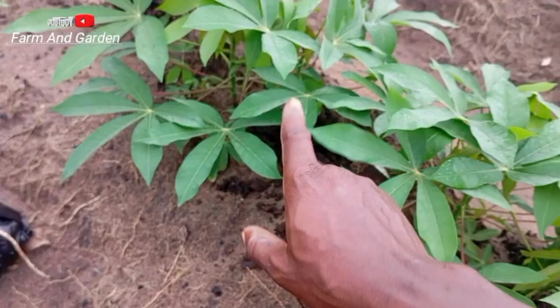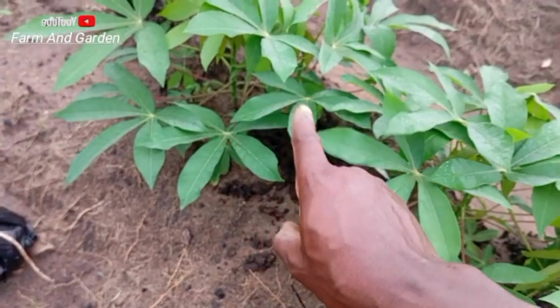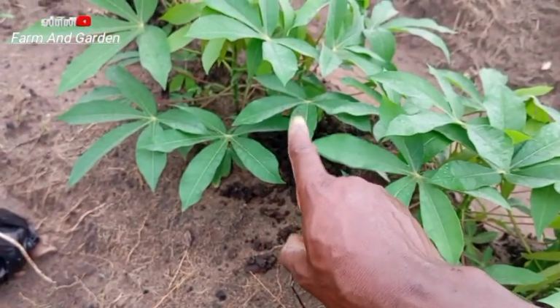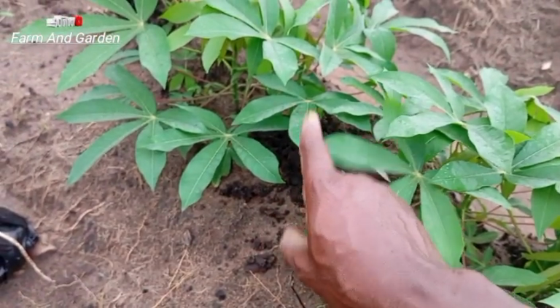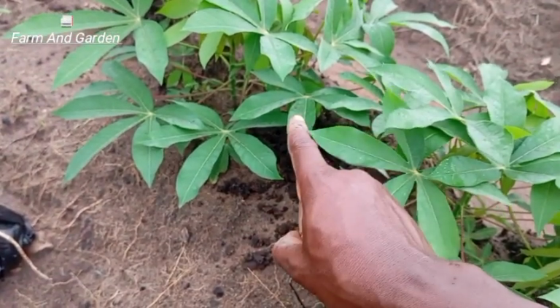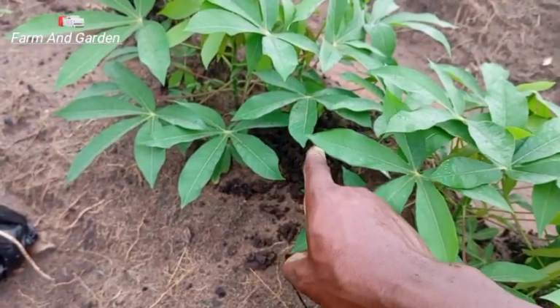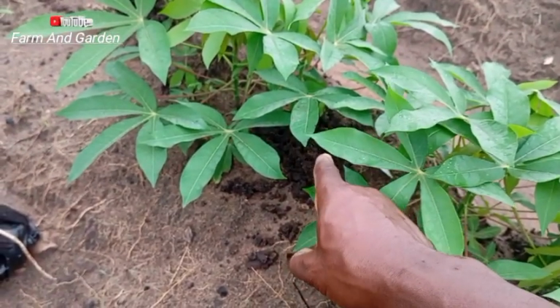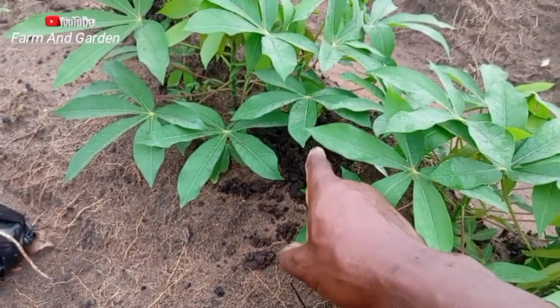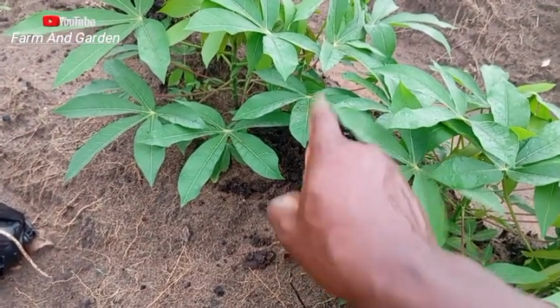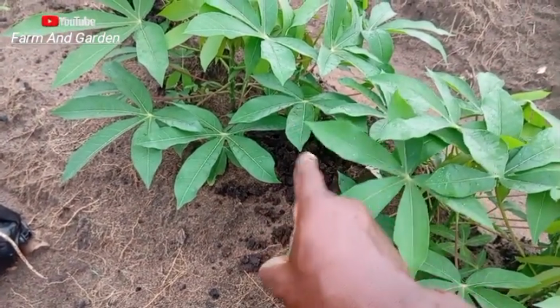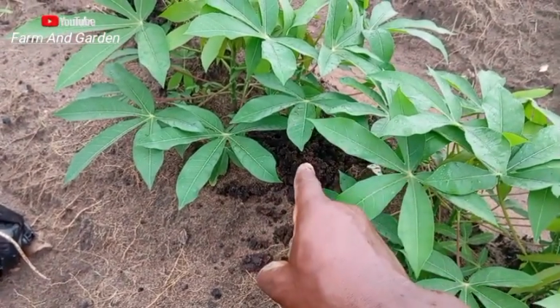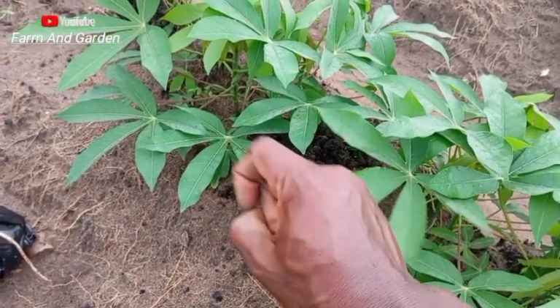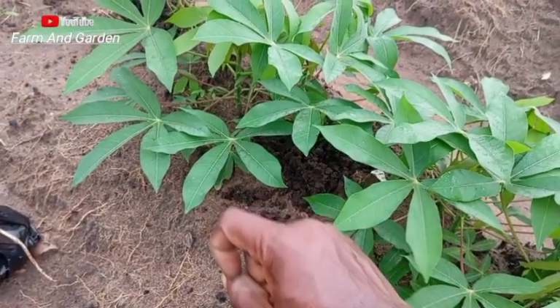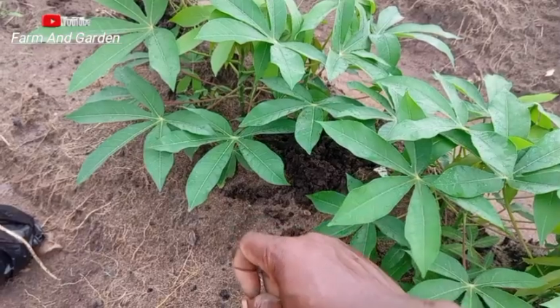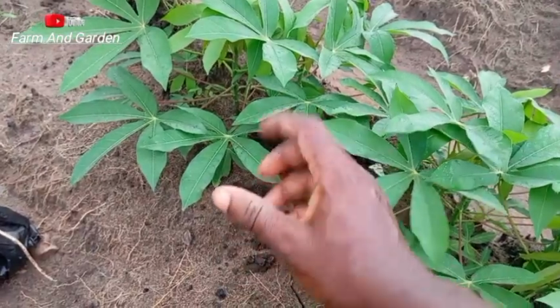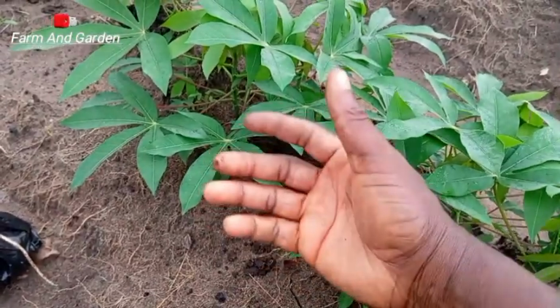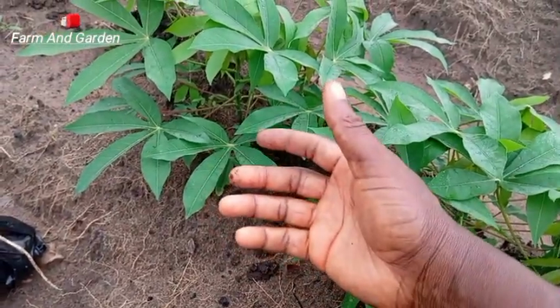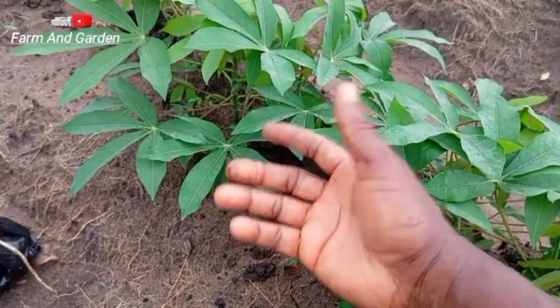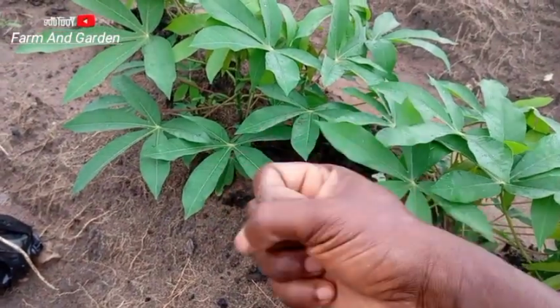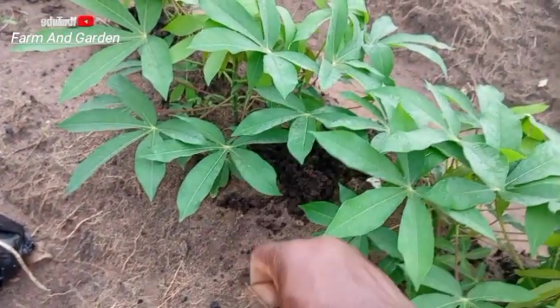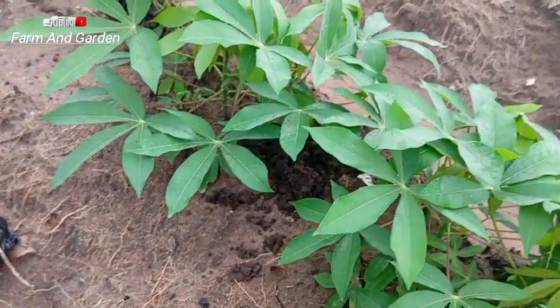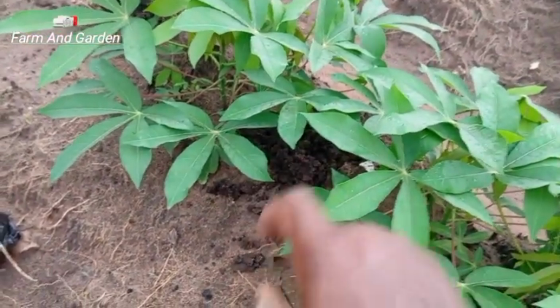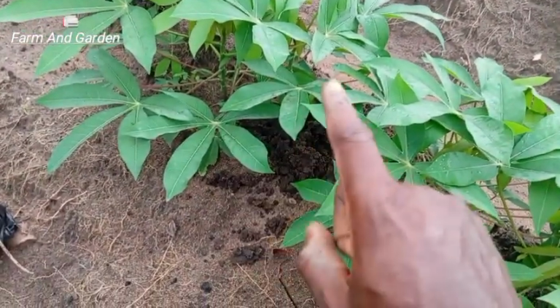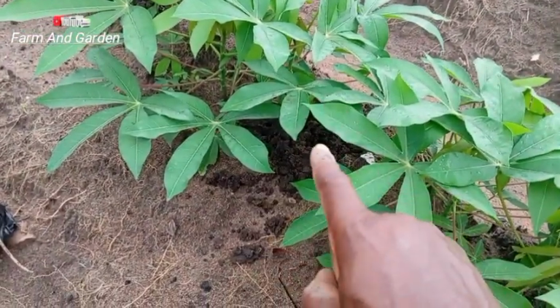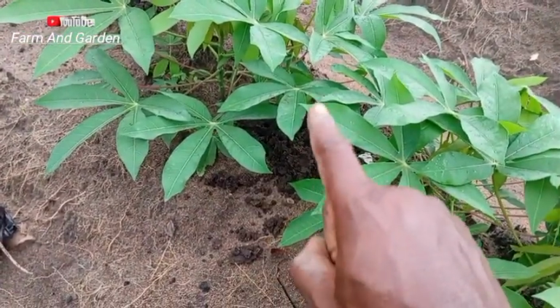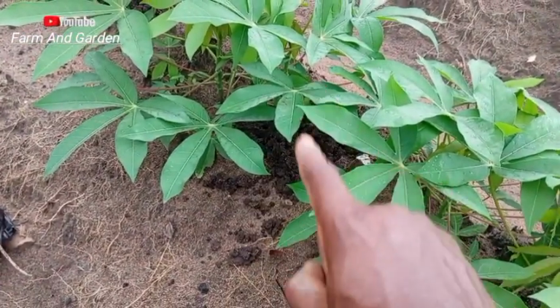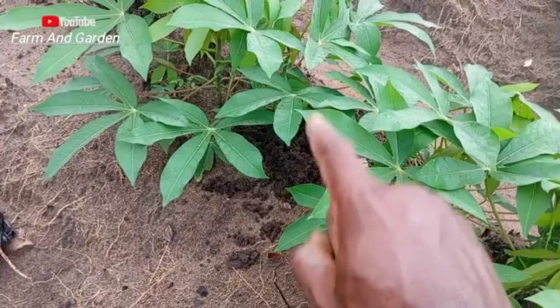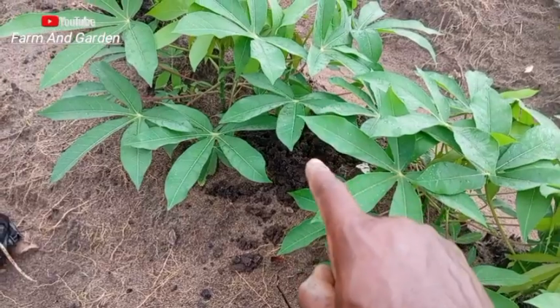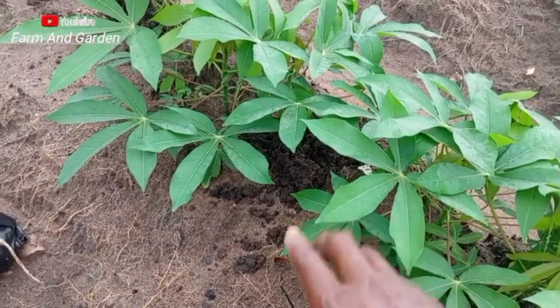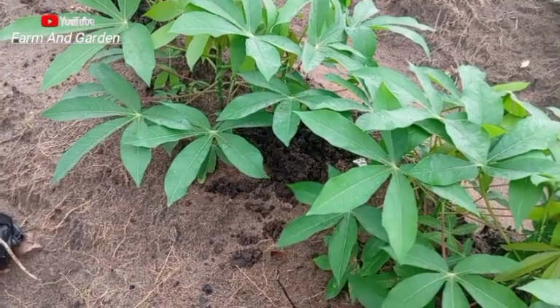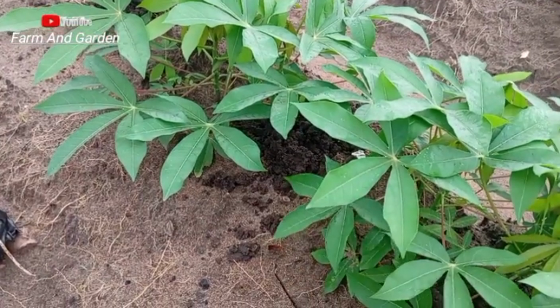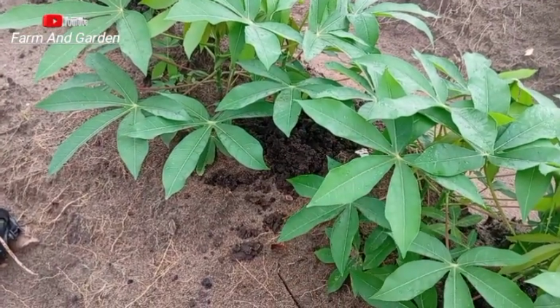It is about more than what we can apply with fertilizer alone. Once you add this organic manure, you are going to make a very big harvest. This thing will be here and keep giving manure to the cassava continuously.